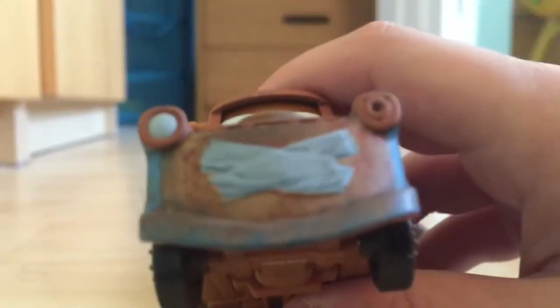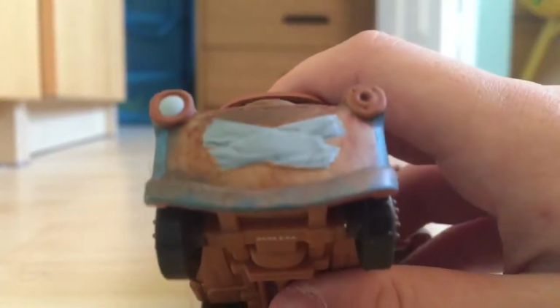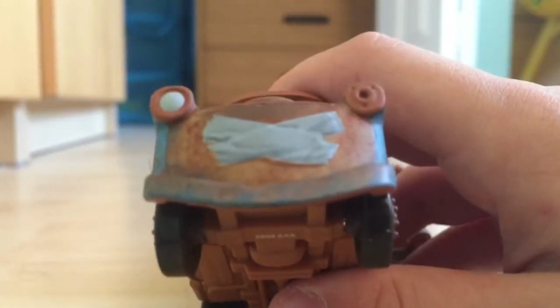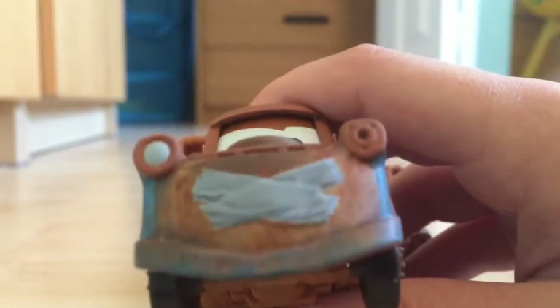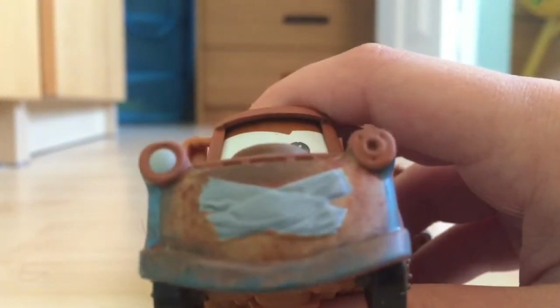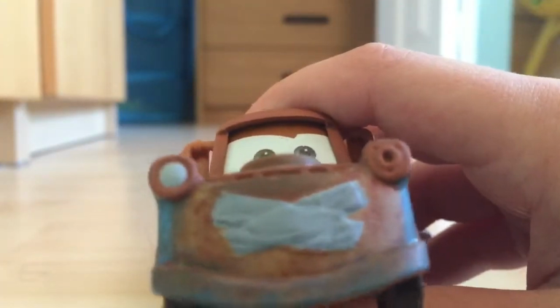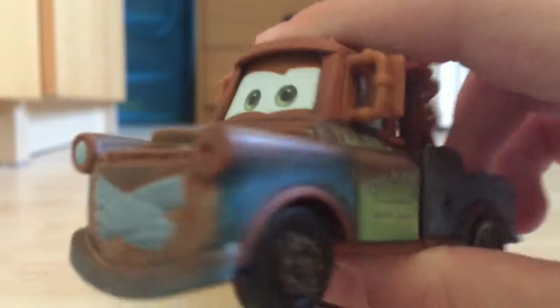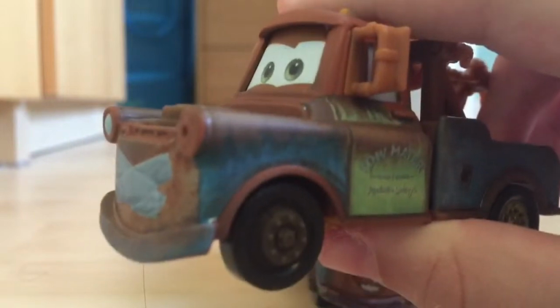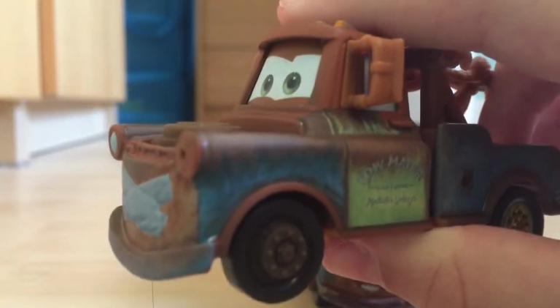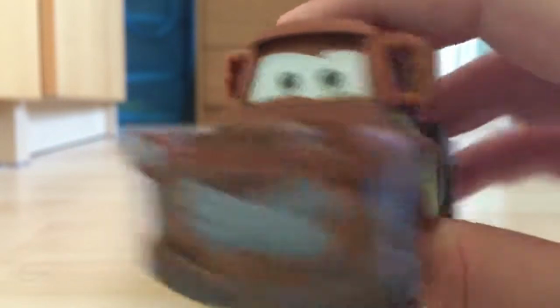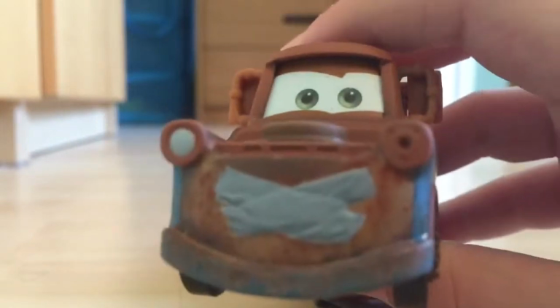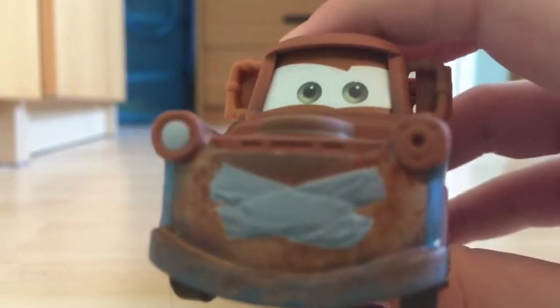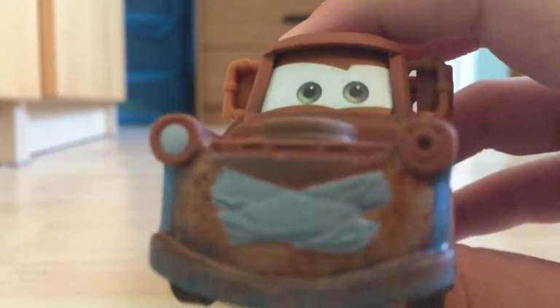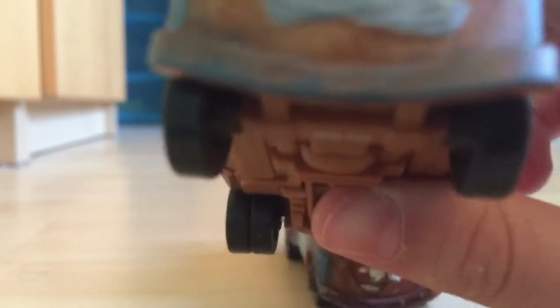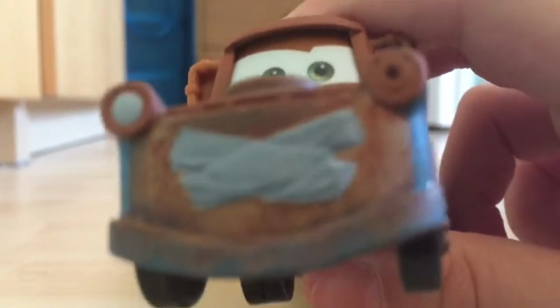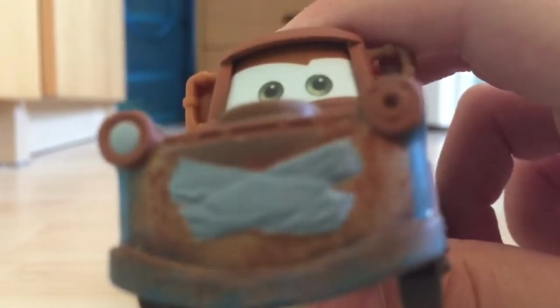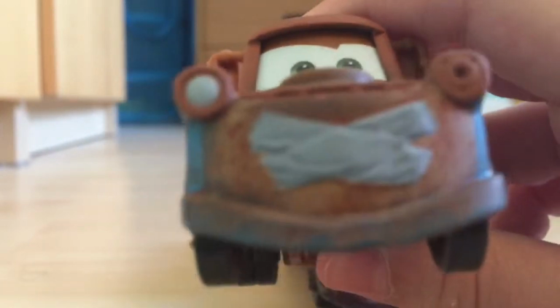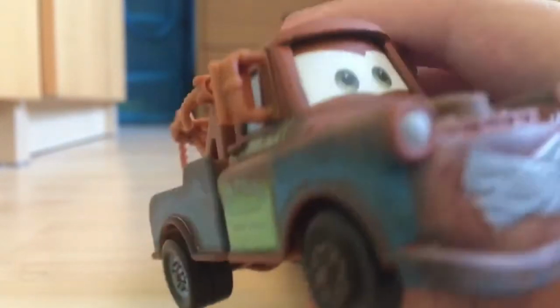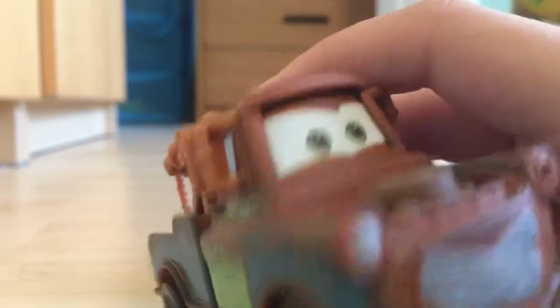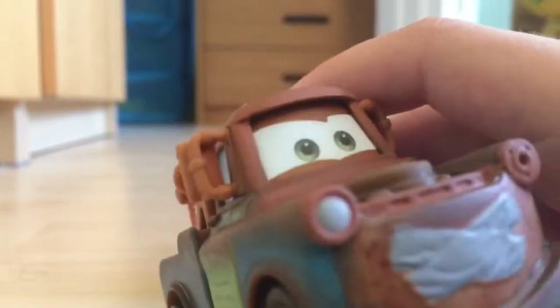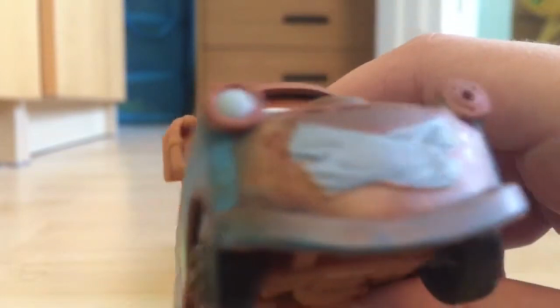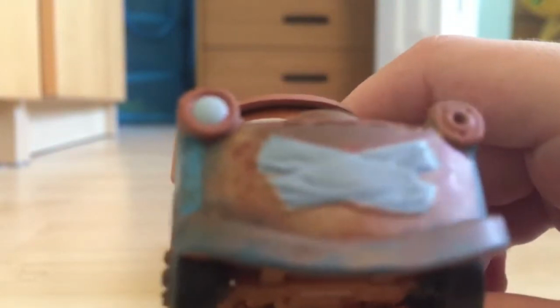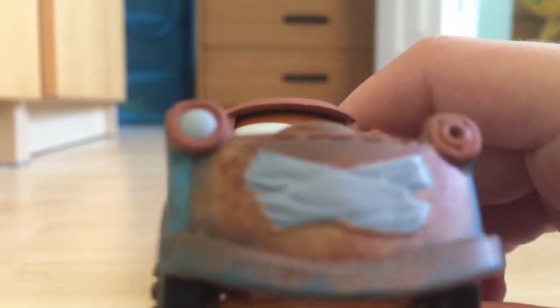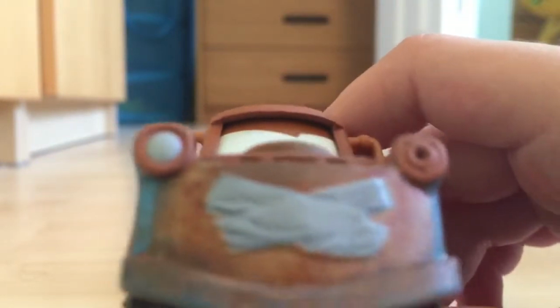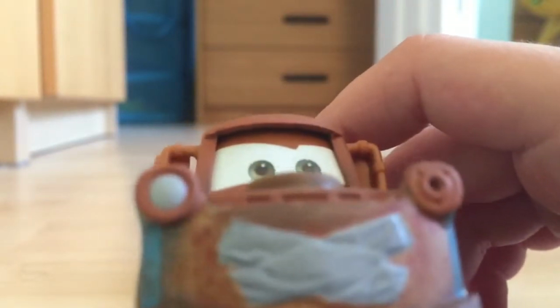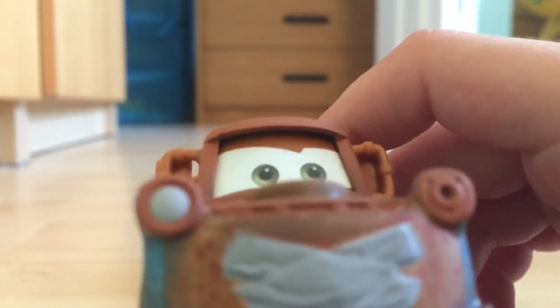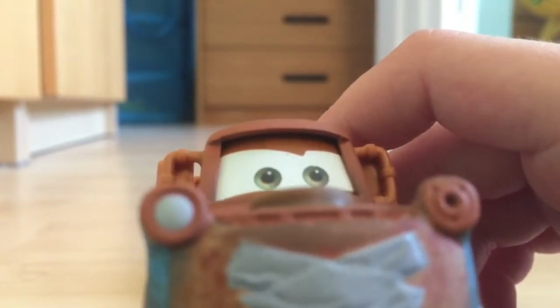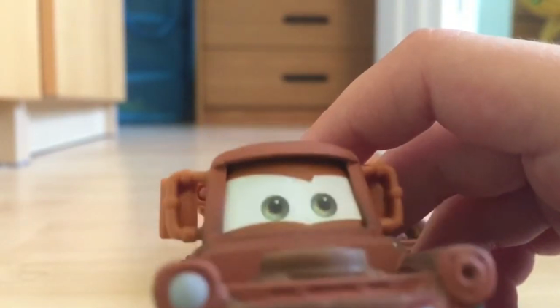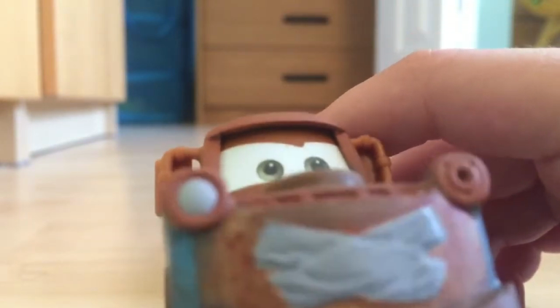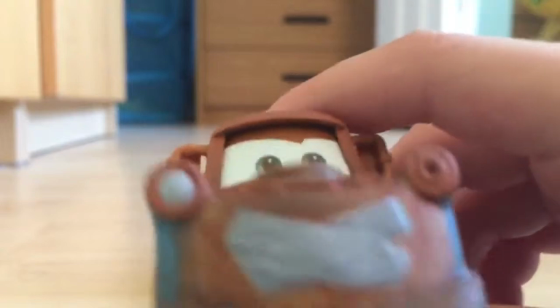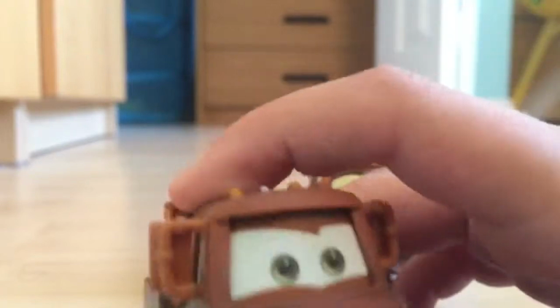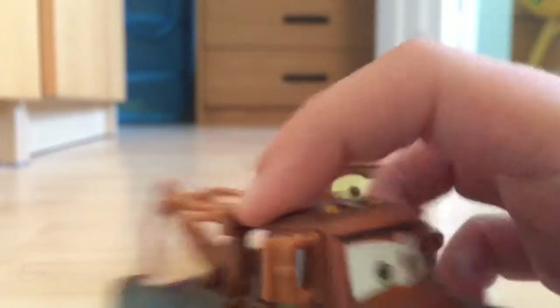And then the duct tape right here — which is pretty much why they re-released this as Mater with Duct Tape. It's kind of unfortunate they did him as a super chase. He's probably my least favorite super chase of 2016.